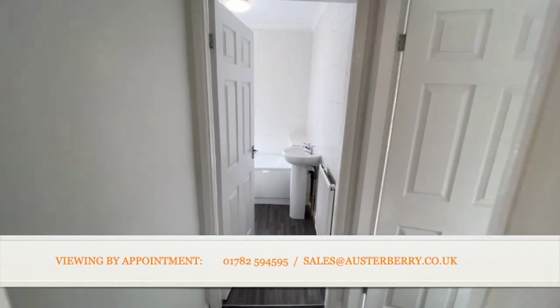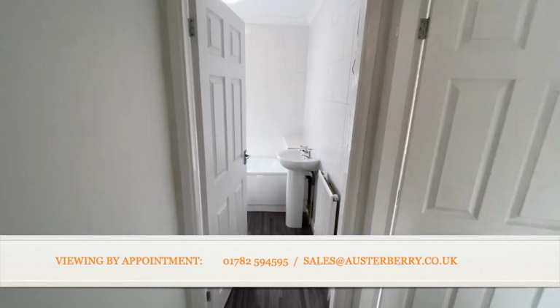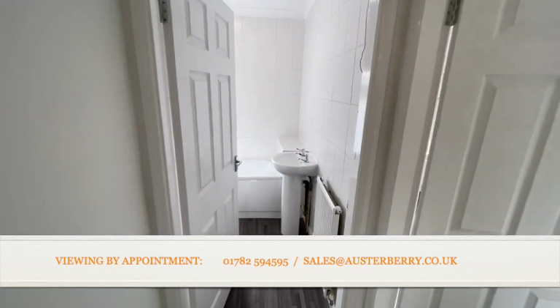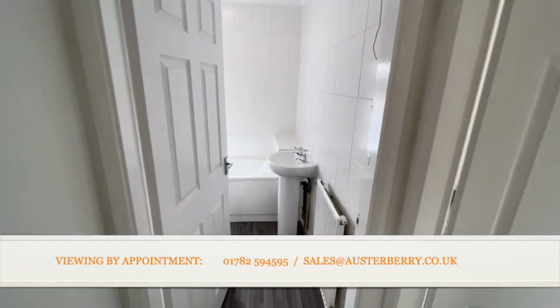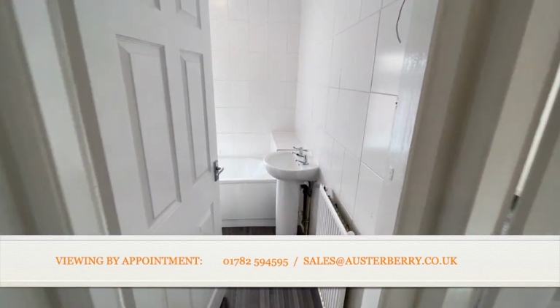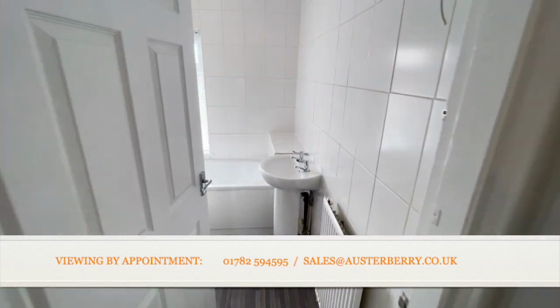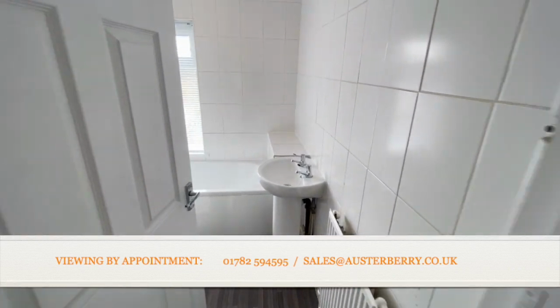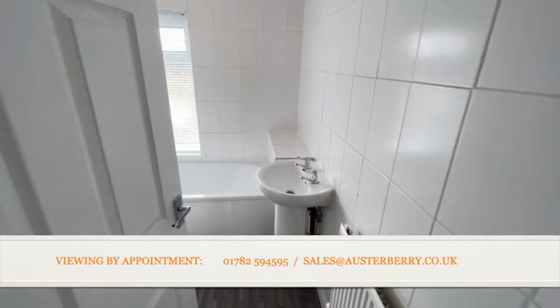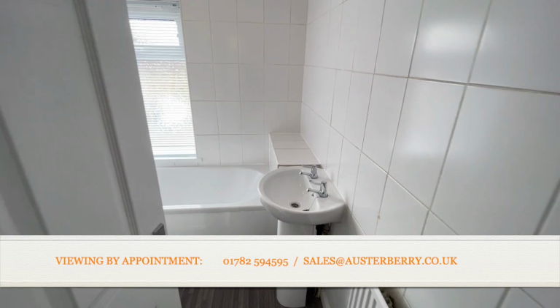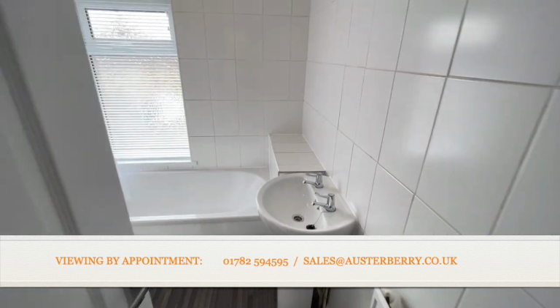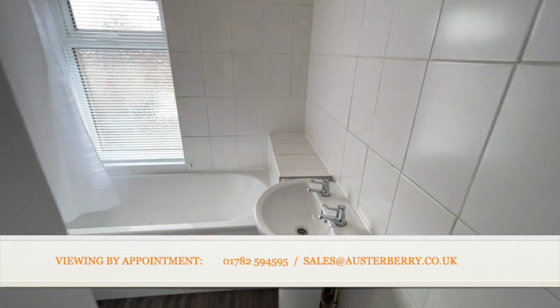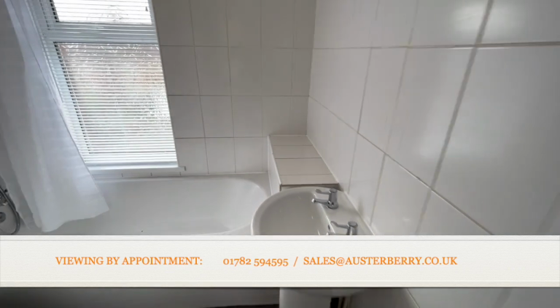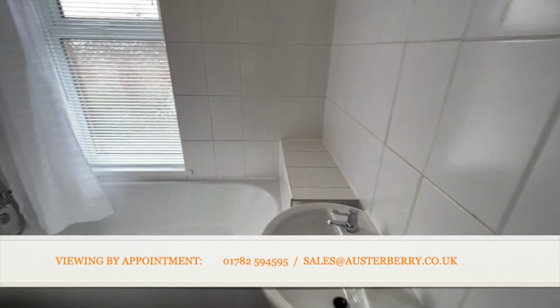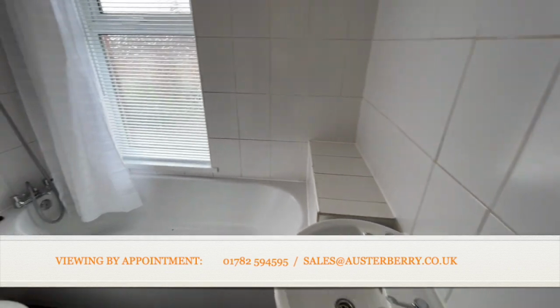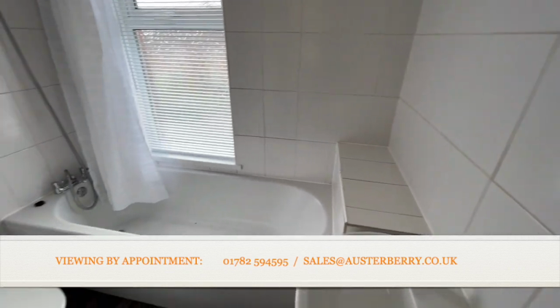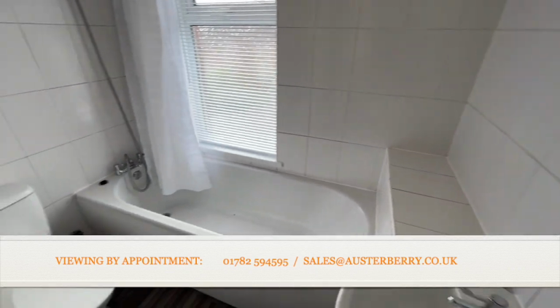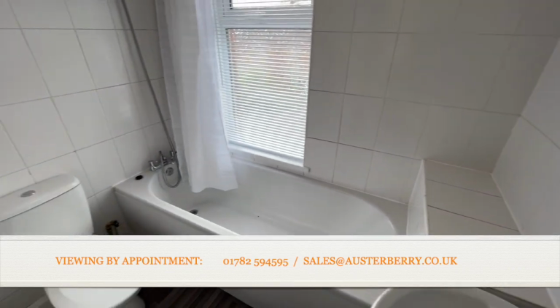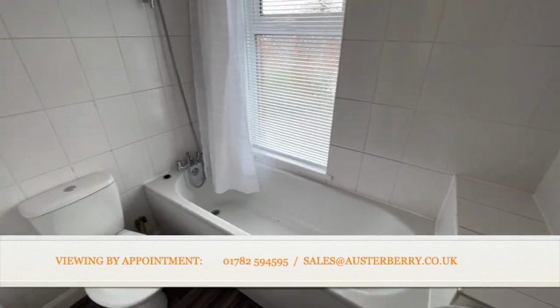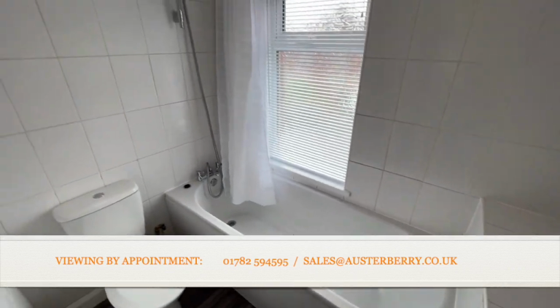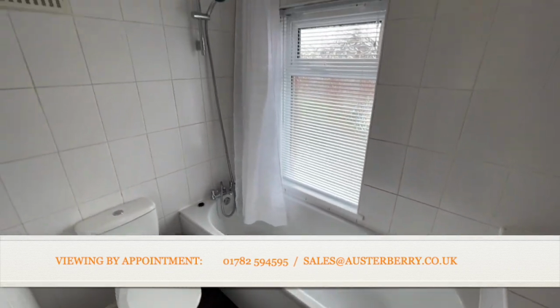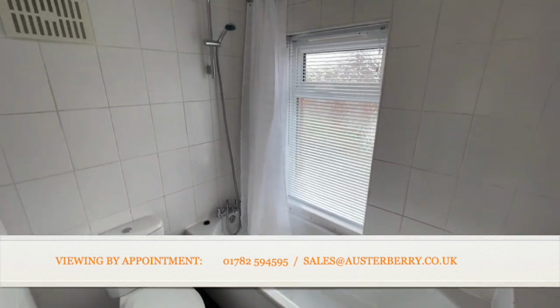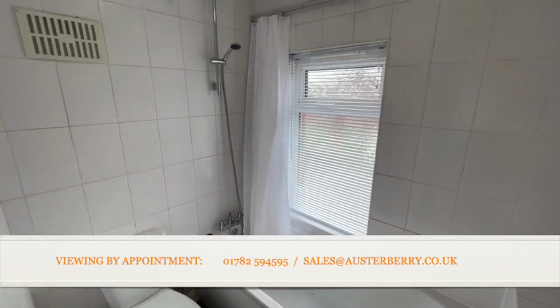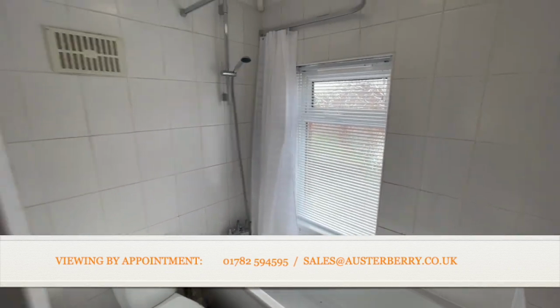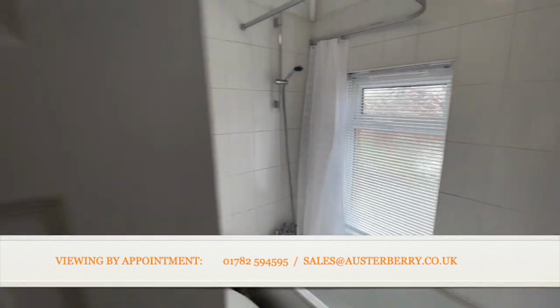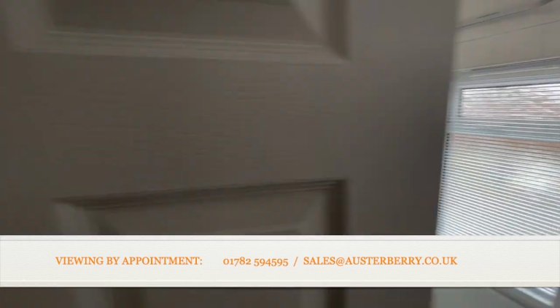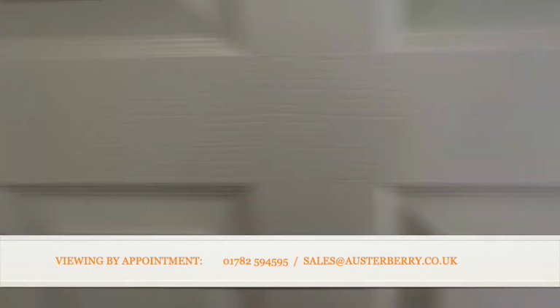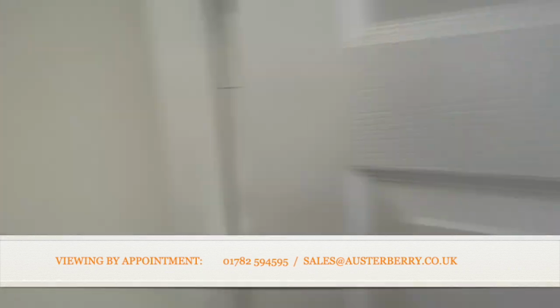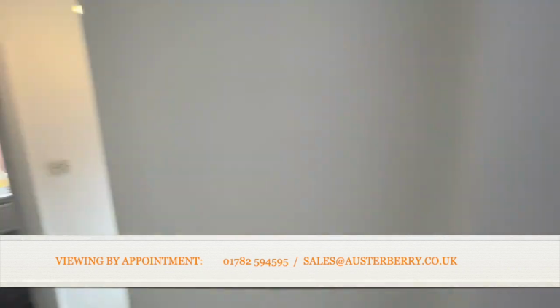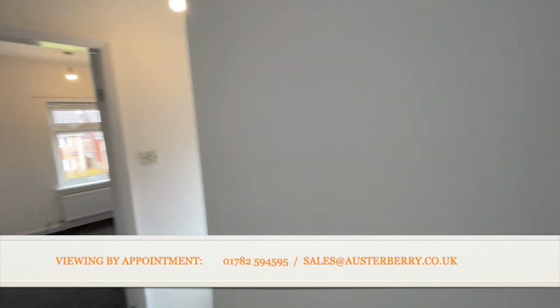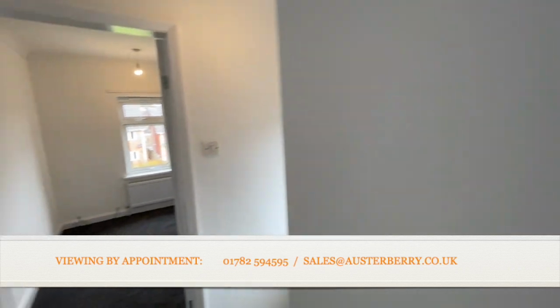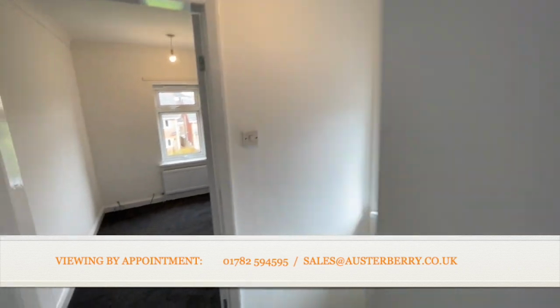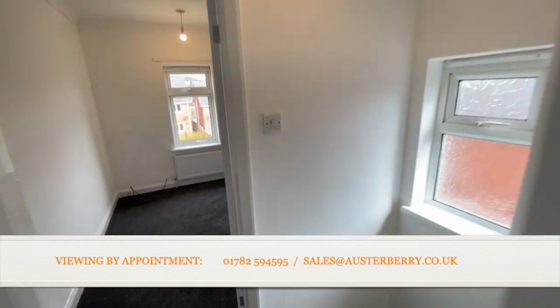The bathroom has tiled walls and a white suite, as you can see, with a pedestal wash basin, a shower fitting to the bath, and a toilet too.